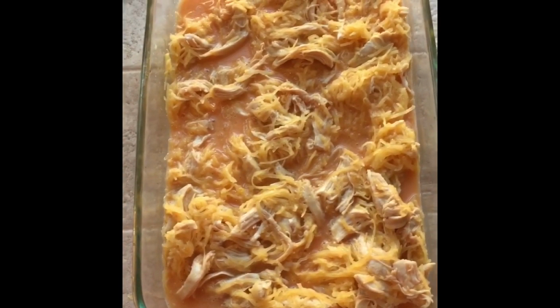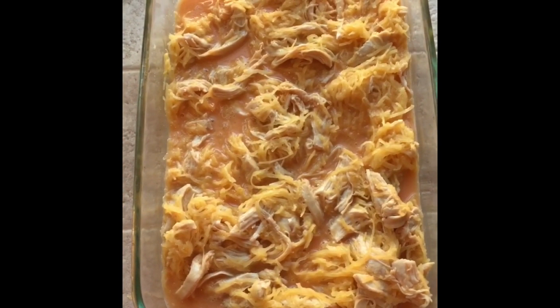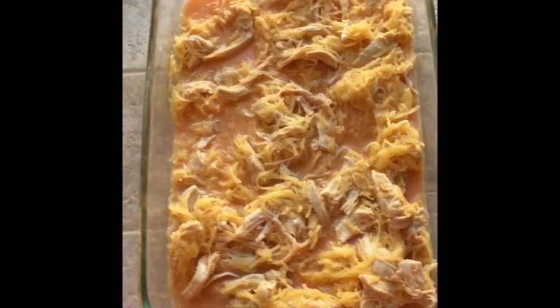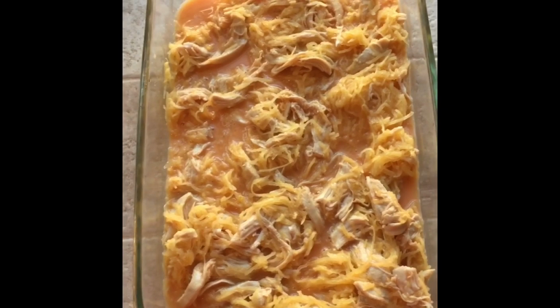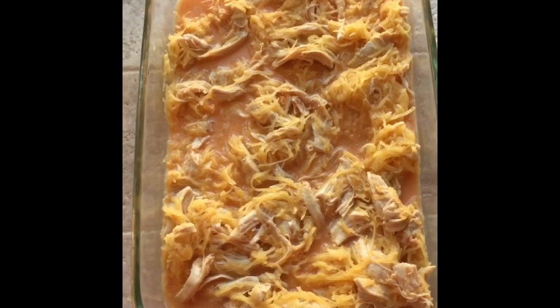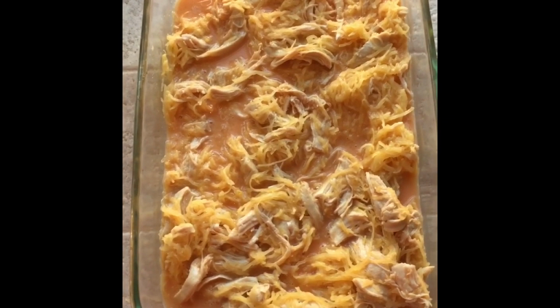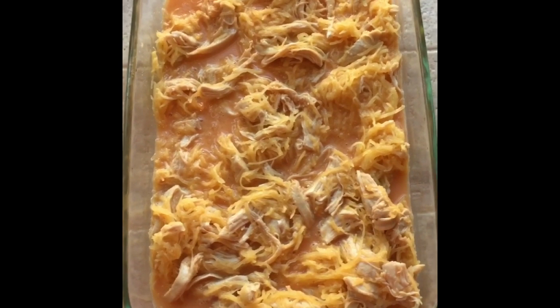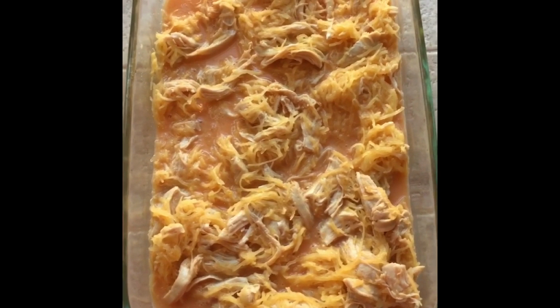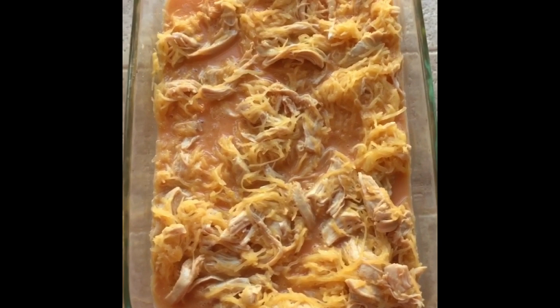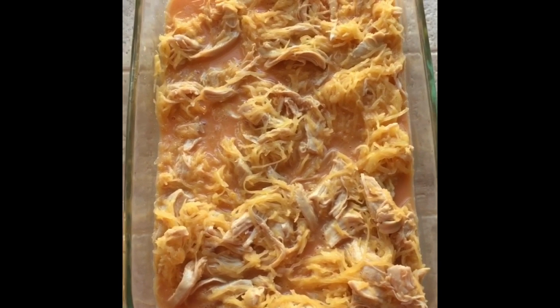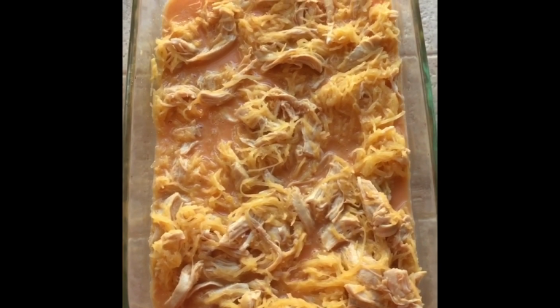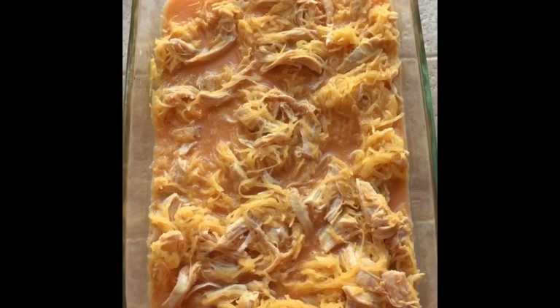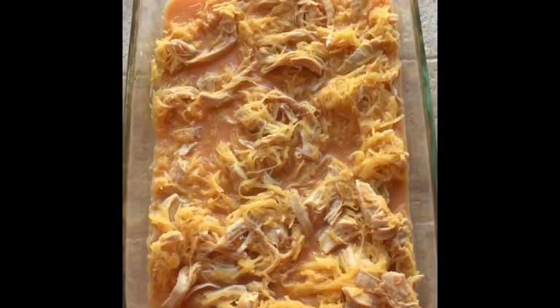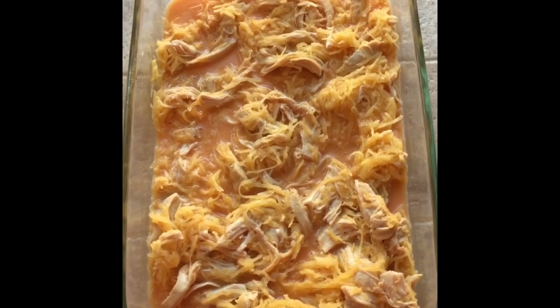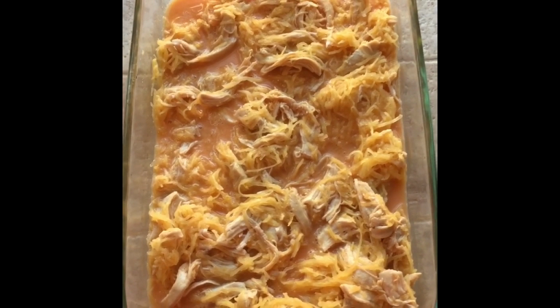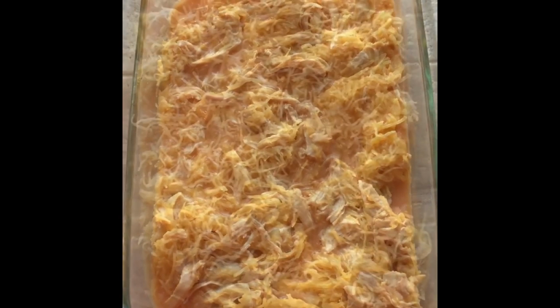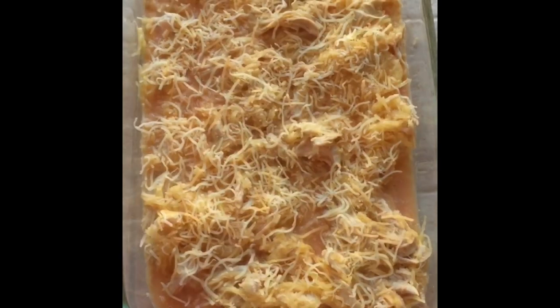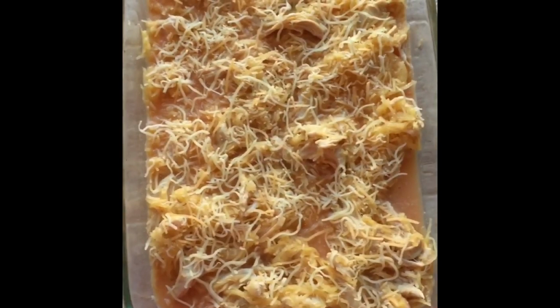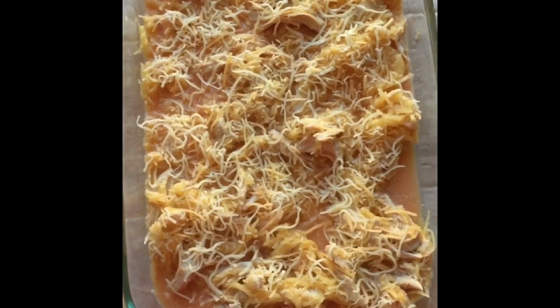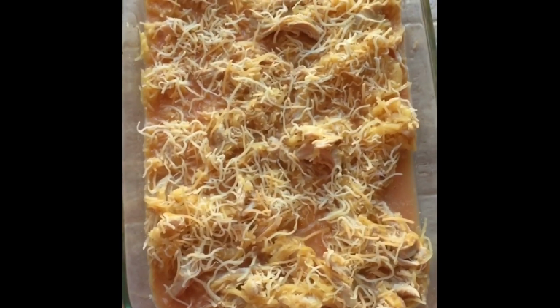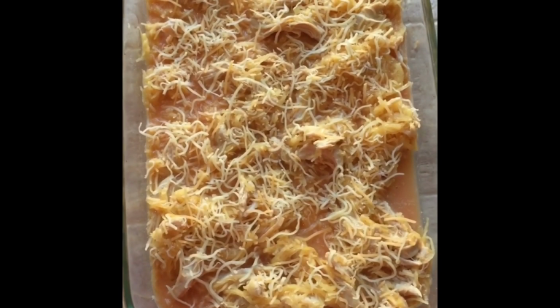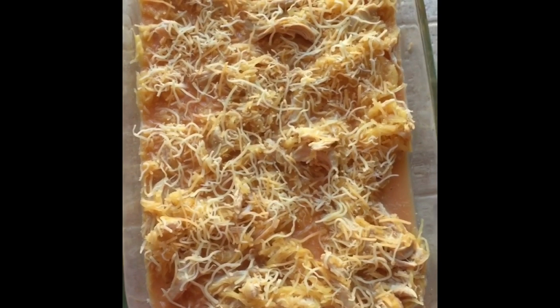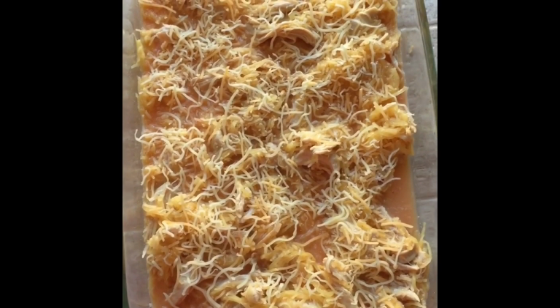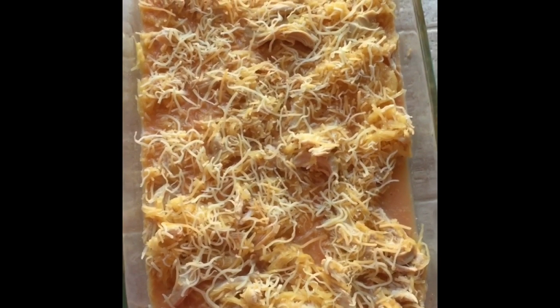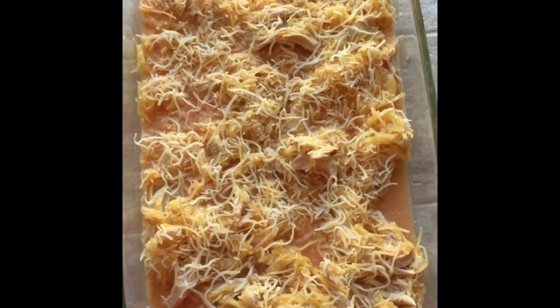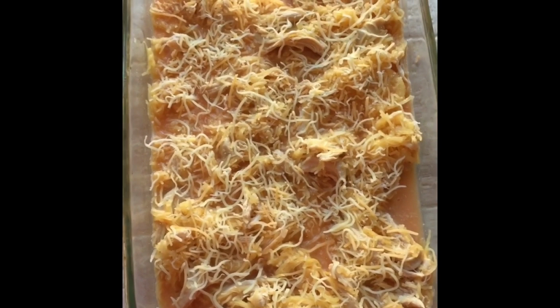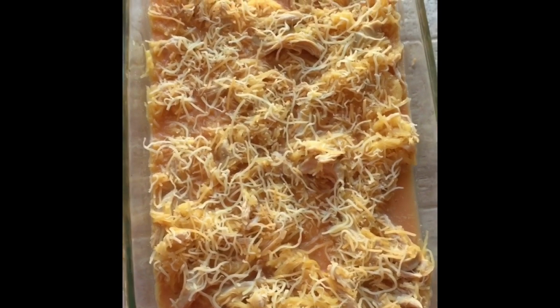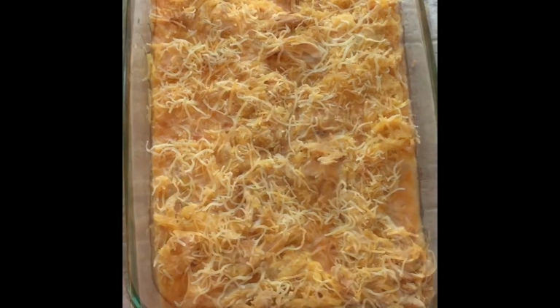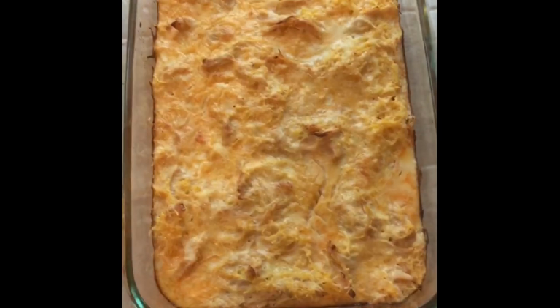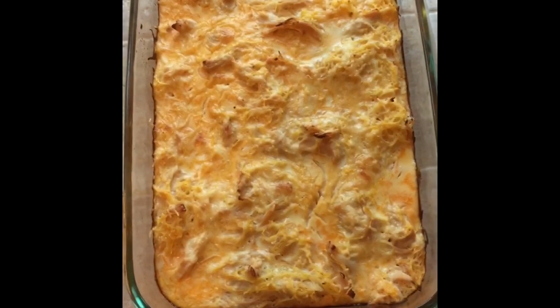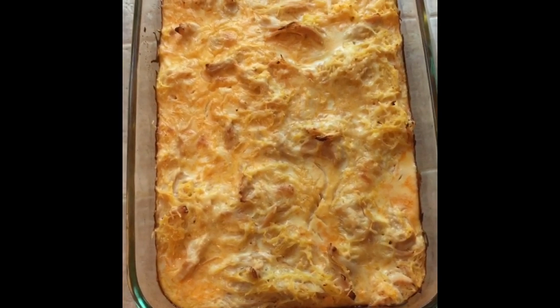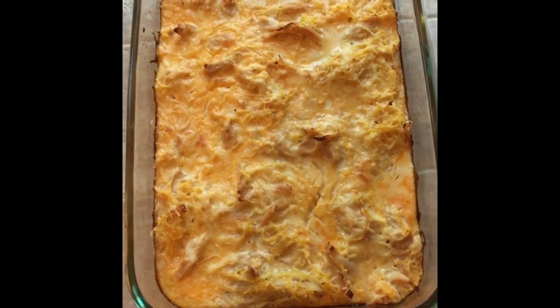Give that a stir until it's well combined, then pour it into a casserole dish. You can stop there, but I'm going to go a little off recipe and add just a tiny bit of cheese. Now we're going into the oven at 400 degrees for about 40 minutes — and here's the finished result!